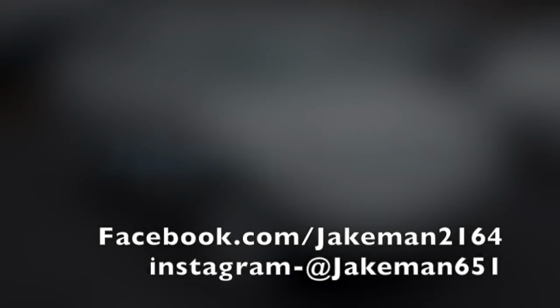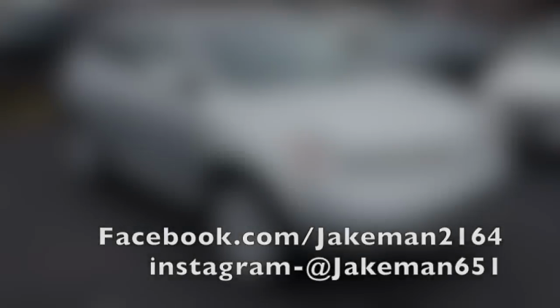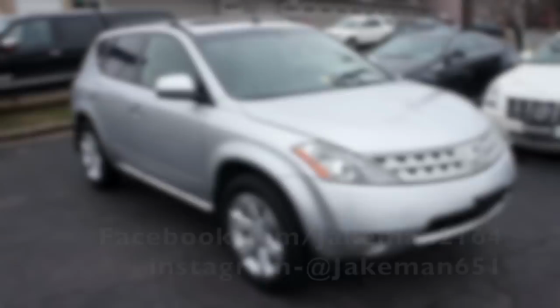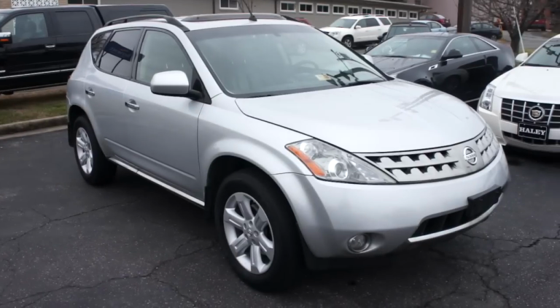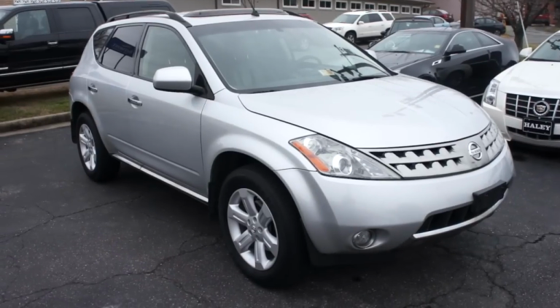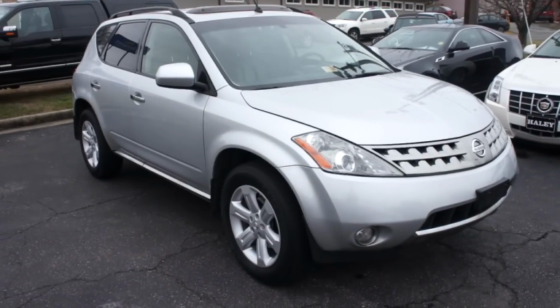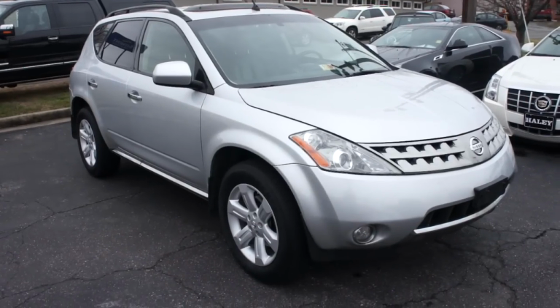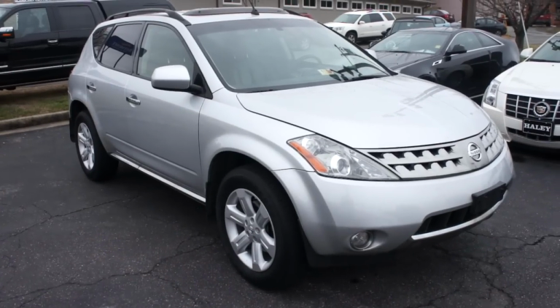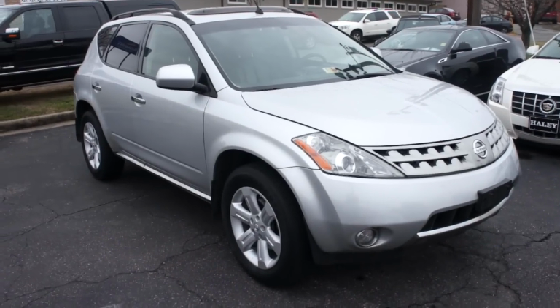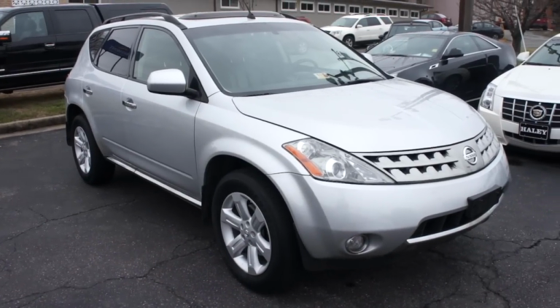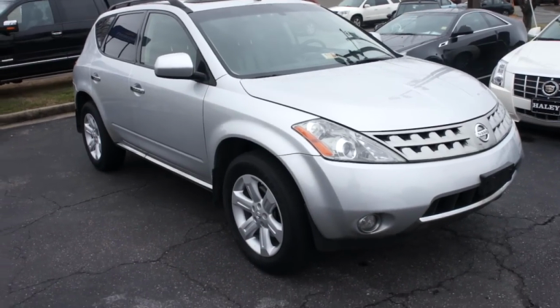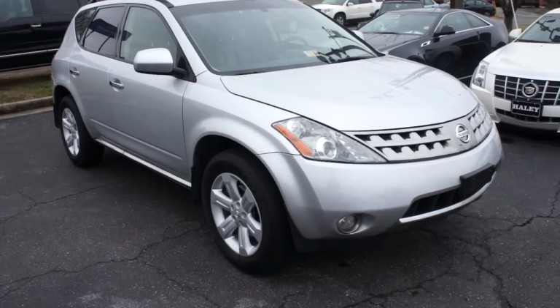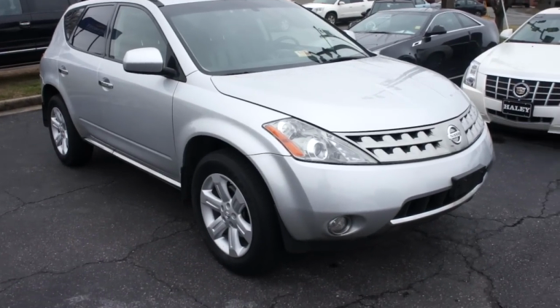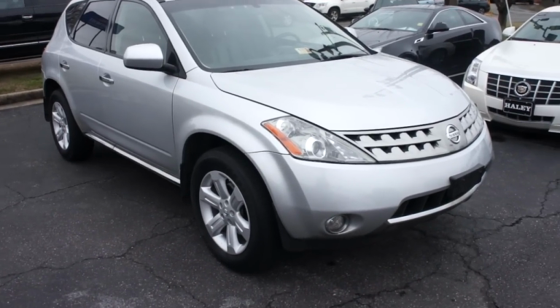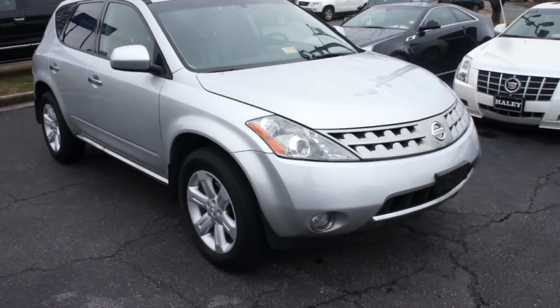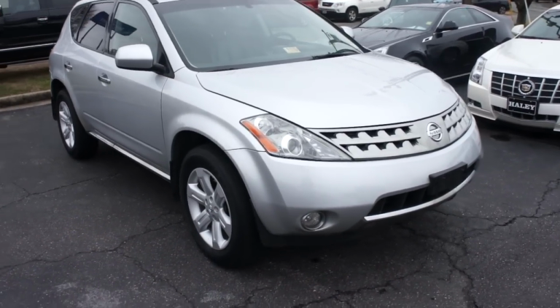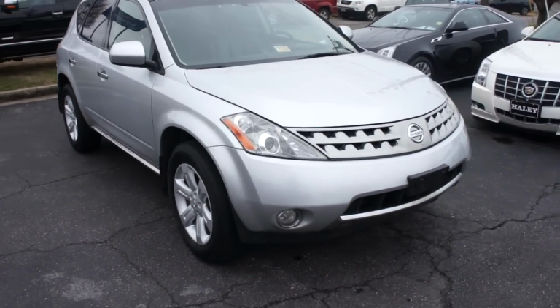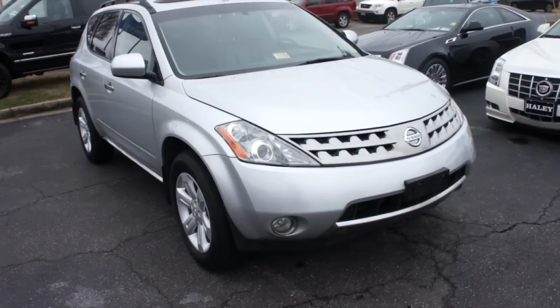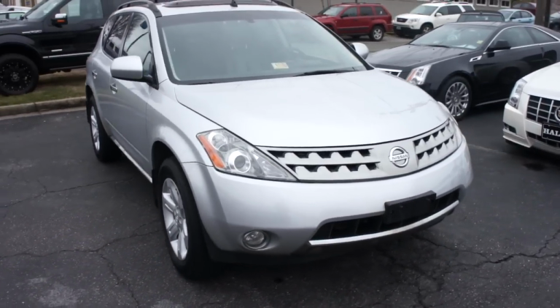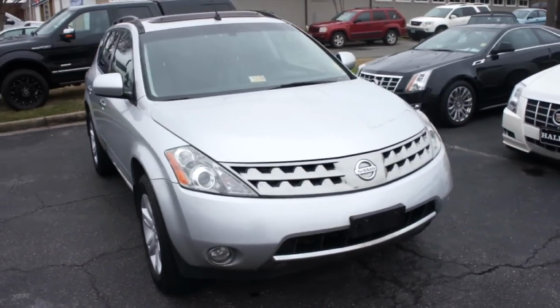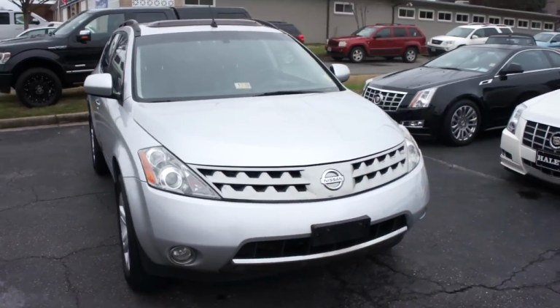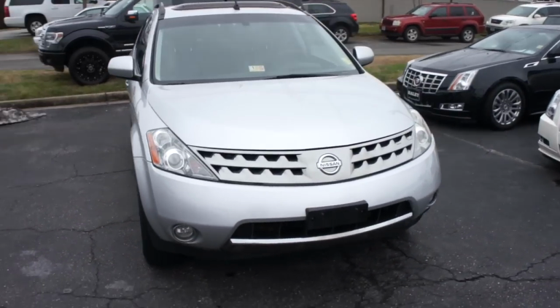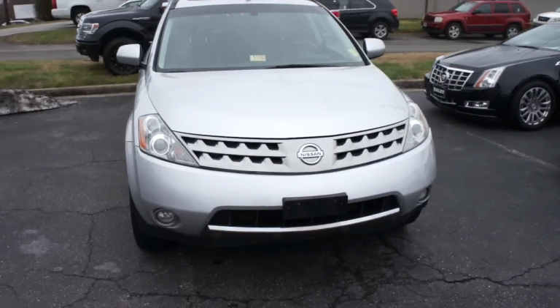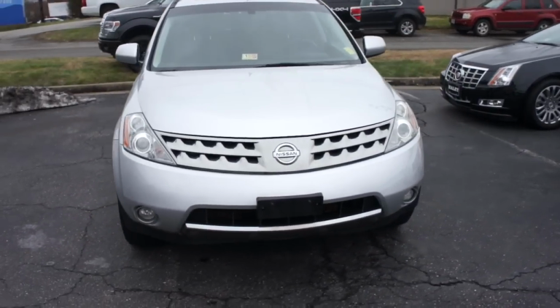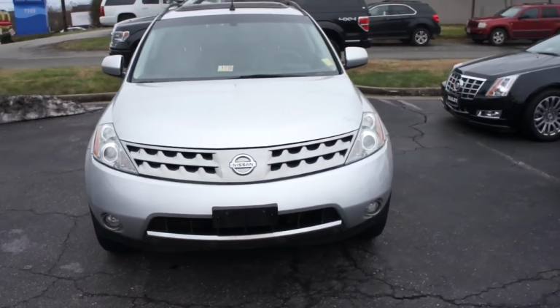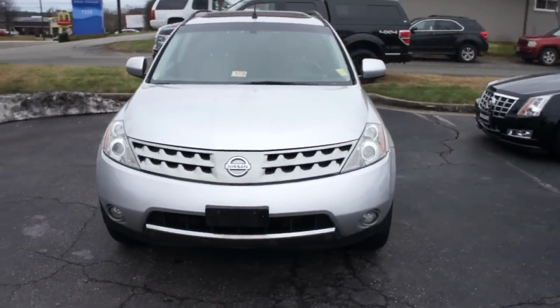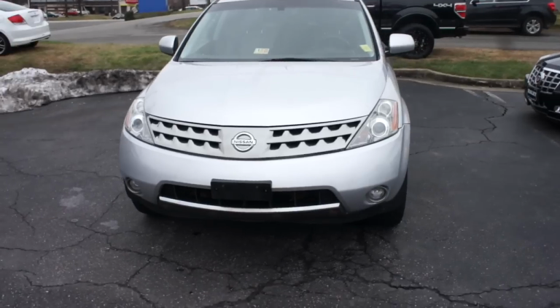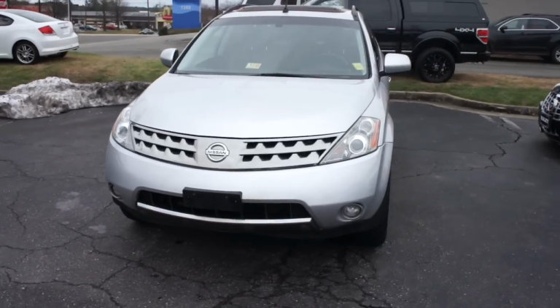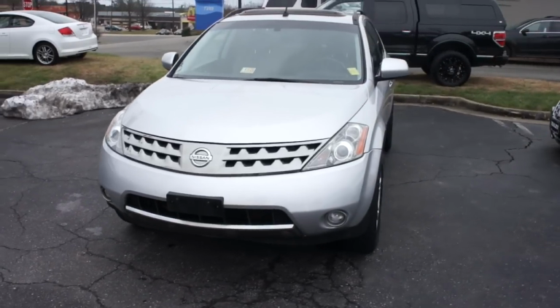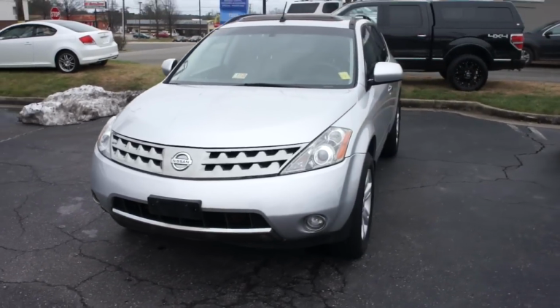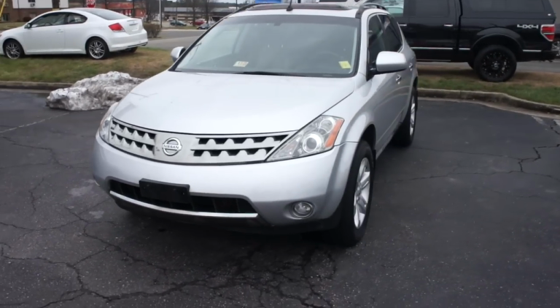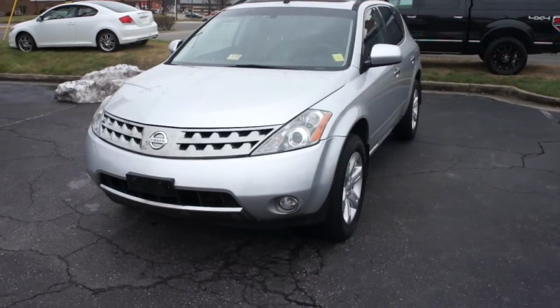Hey guys, it's me Jake from JakeMan21642, and today I bring you a video of this 2007 Nissan Murano SL.